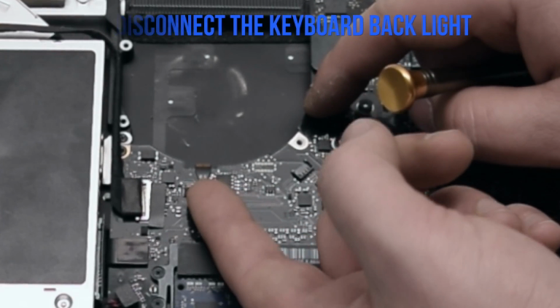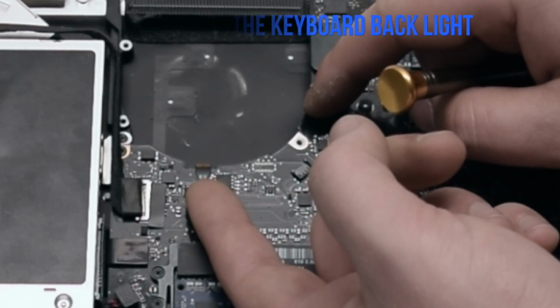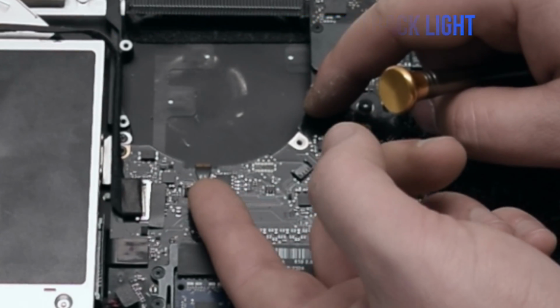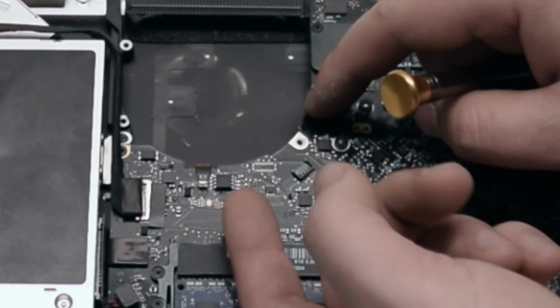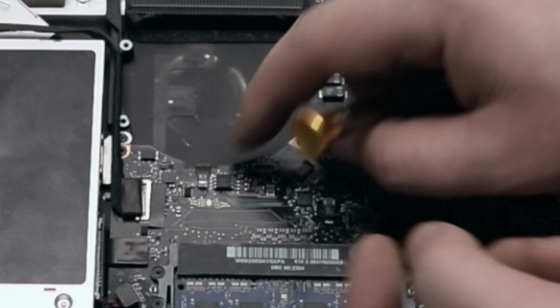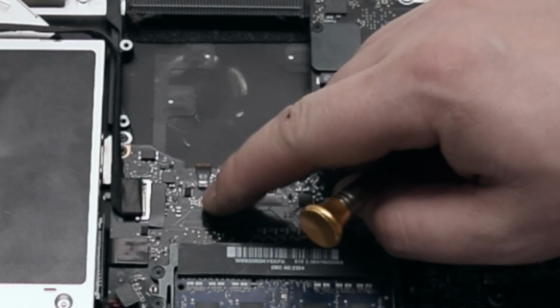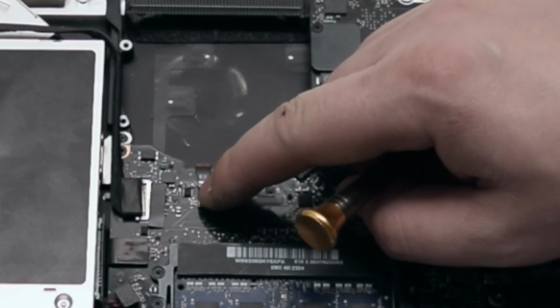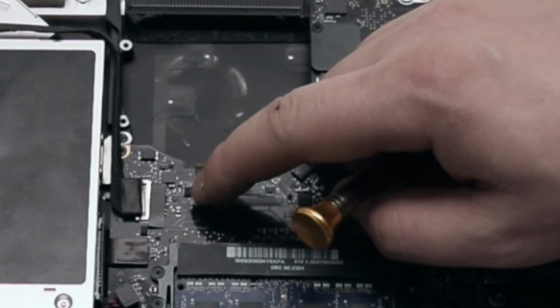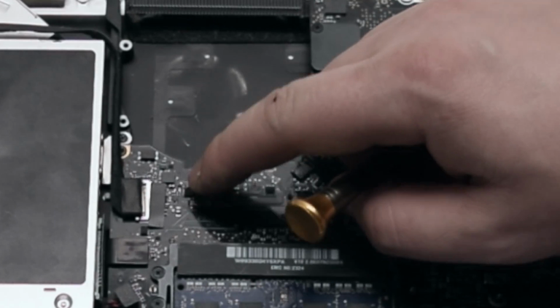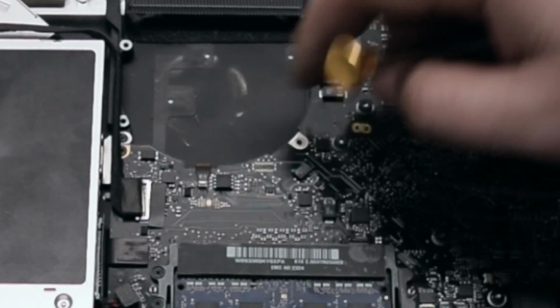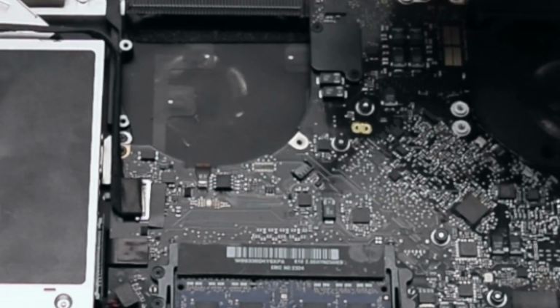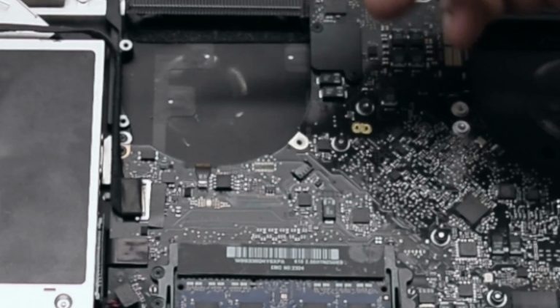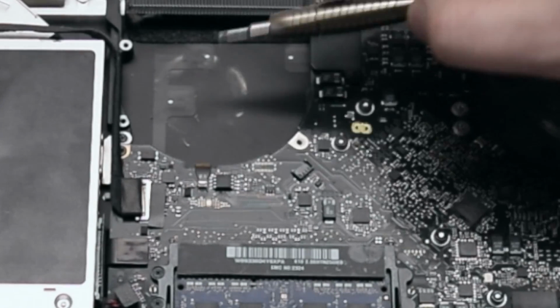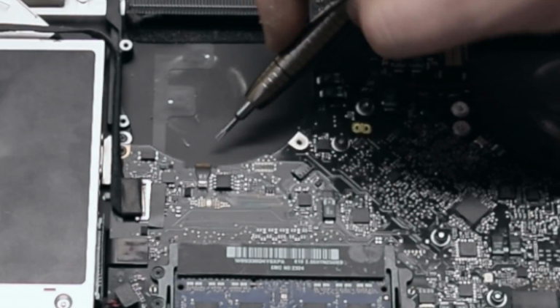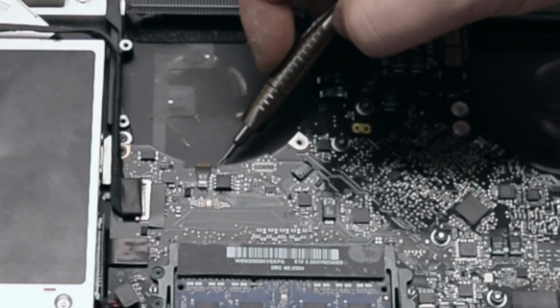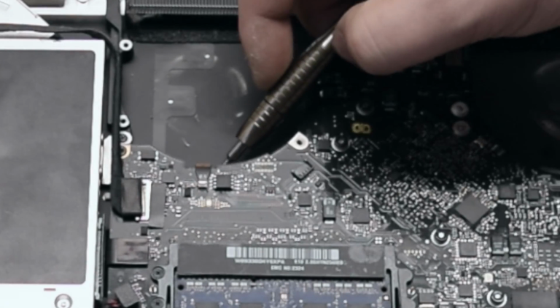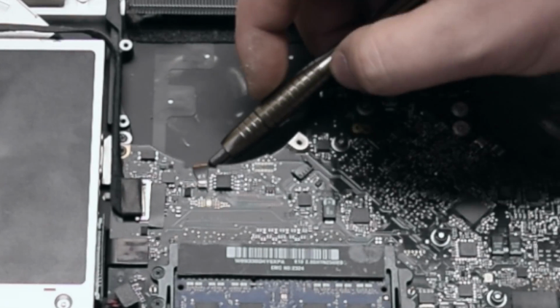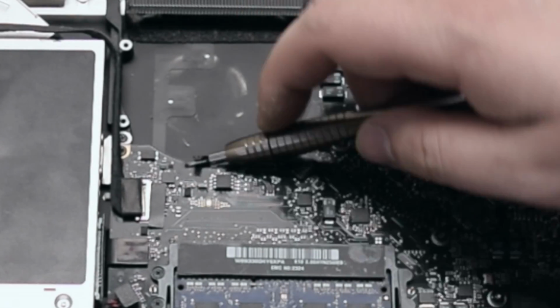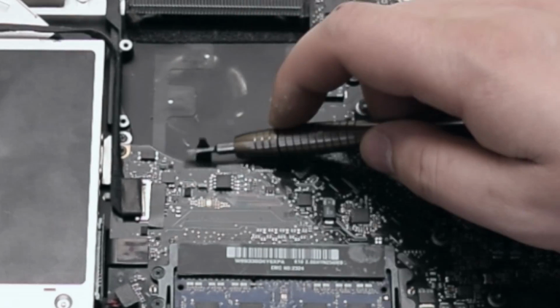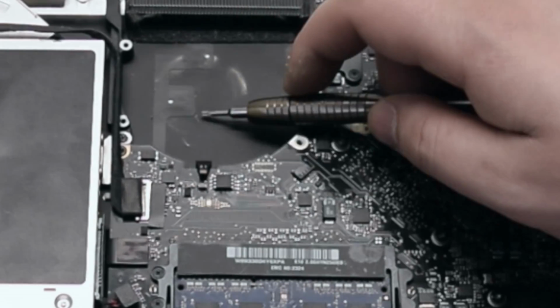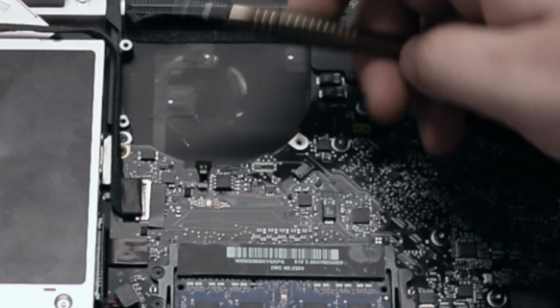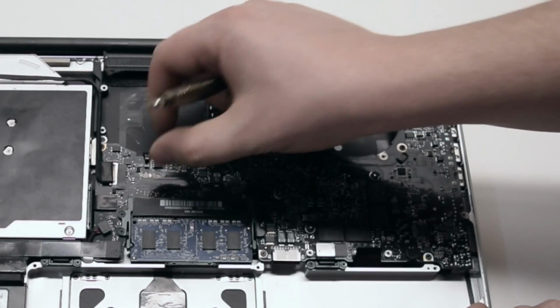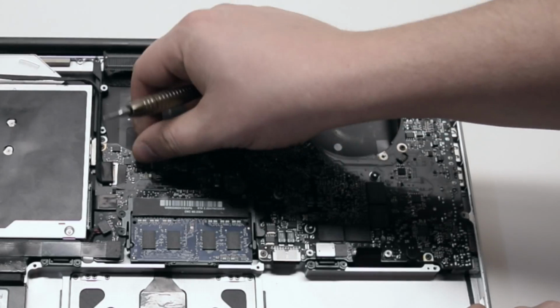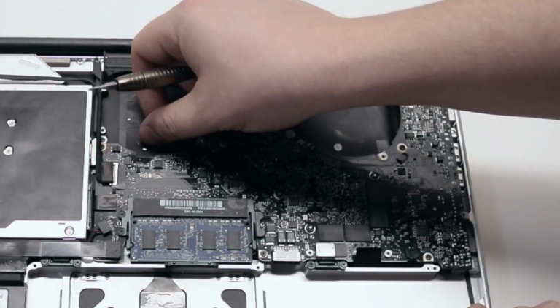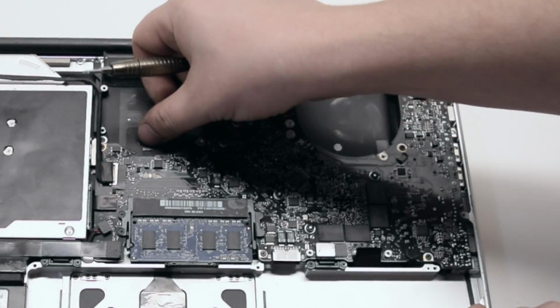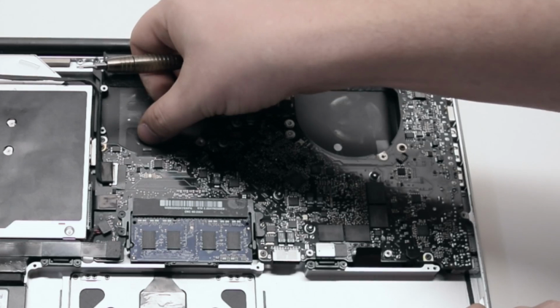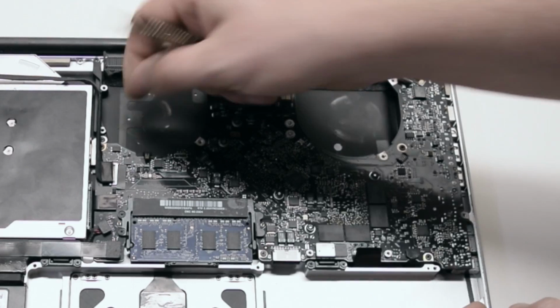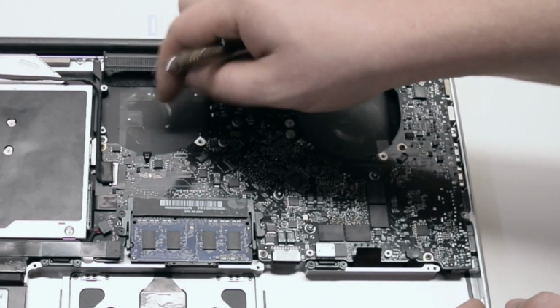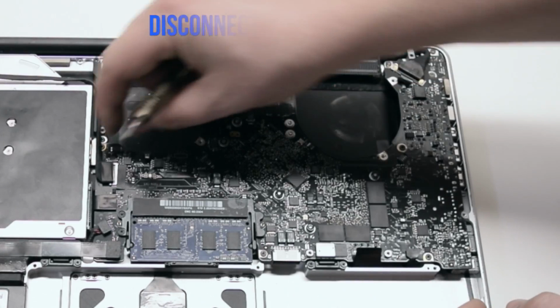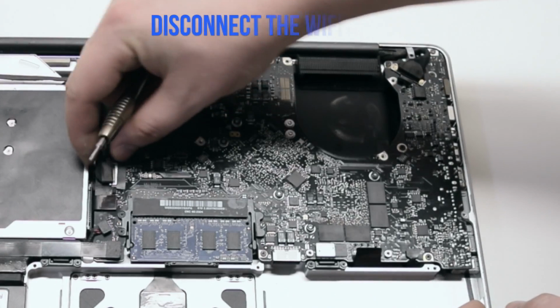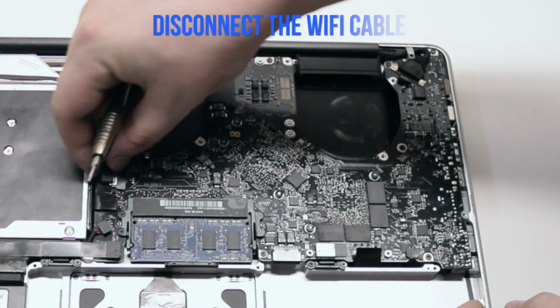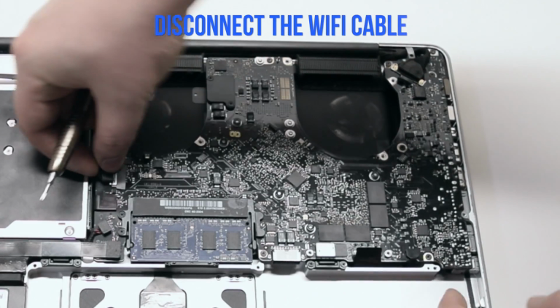Disconnect the keyboard backlight. It has a little lever that has to be pressed up. Then you can just pull out the cable. Make sure to push up that lever first.